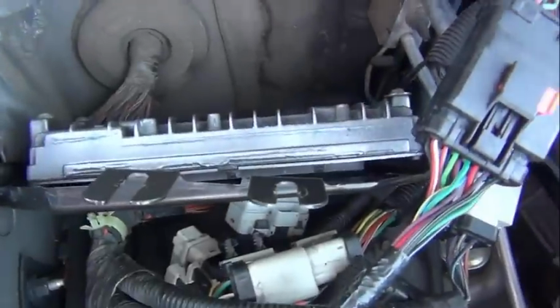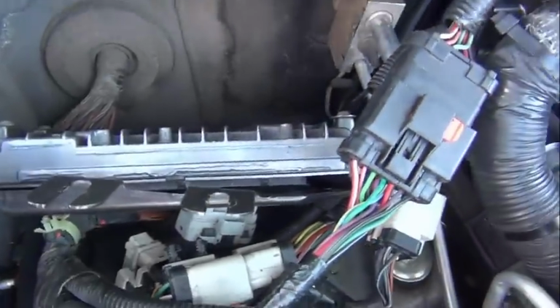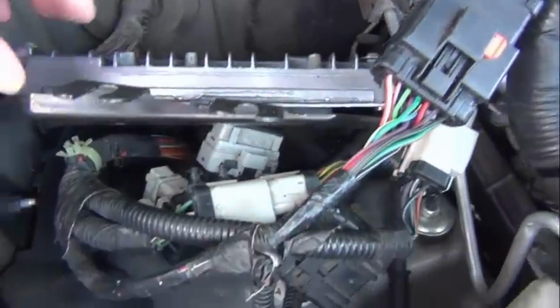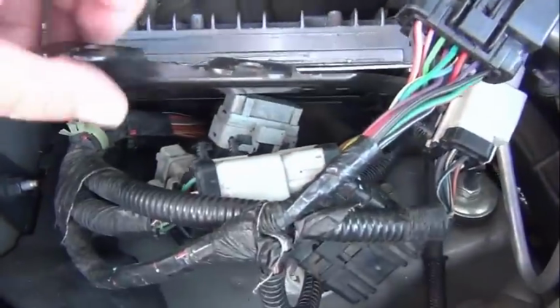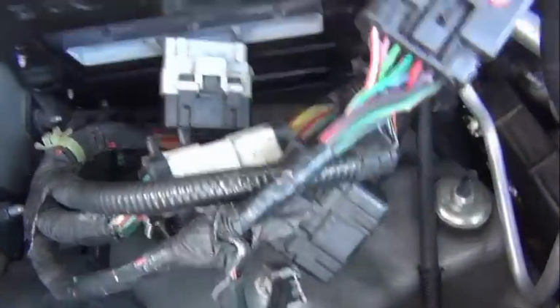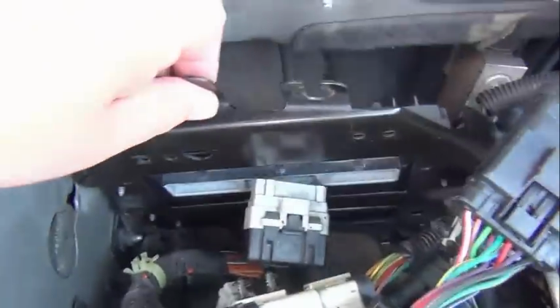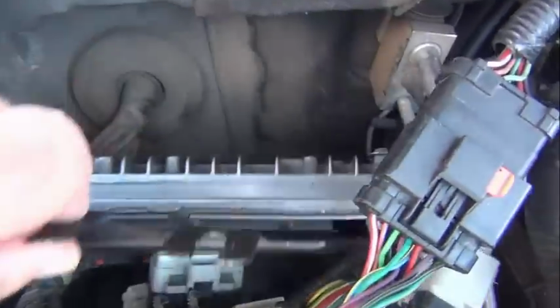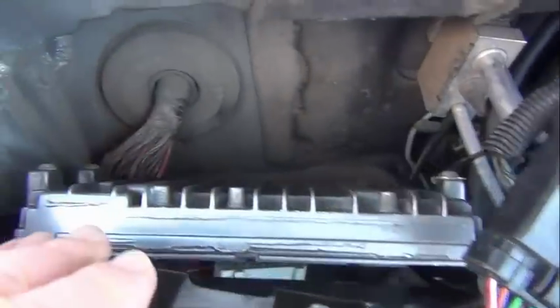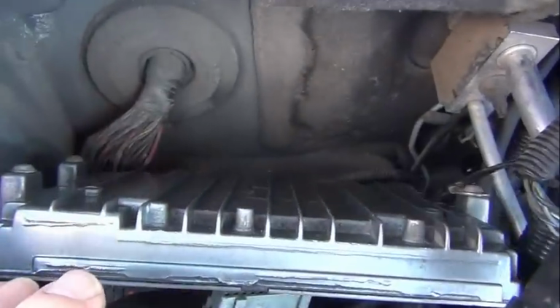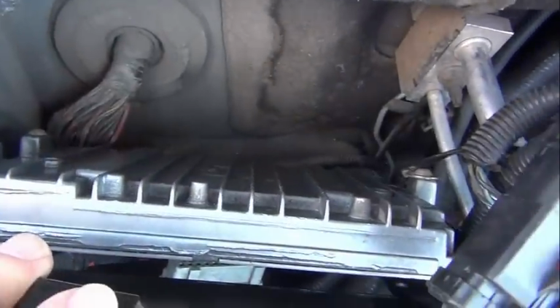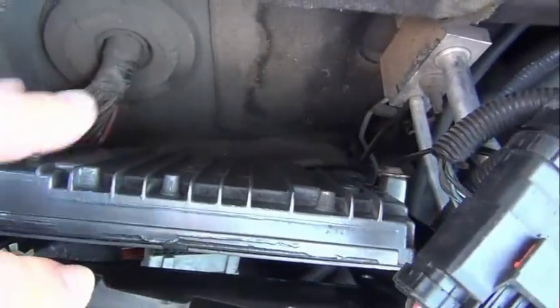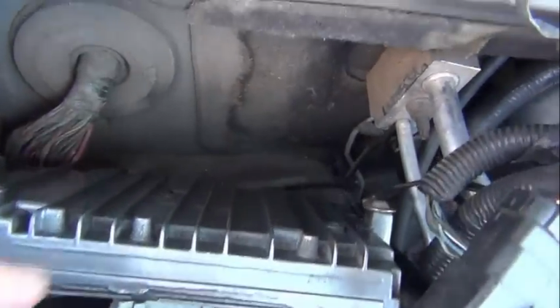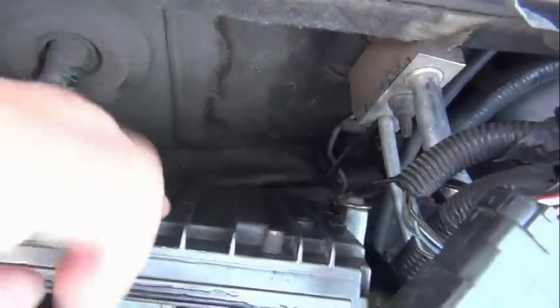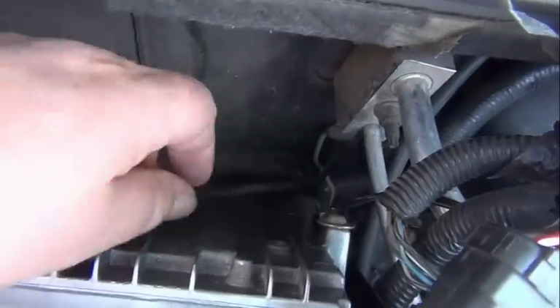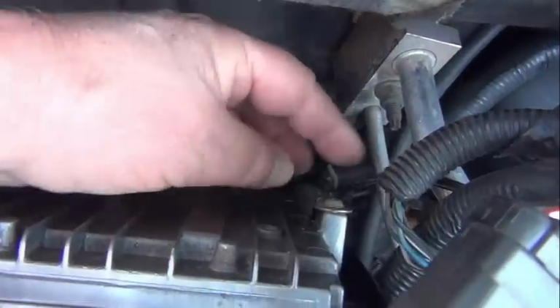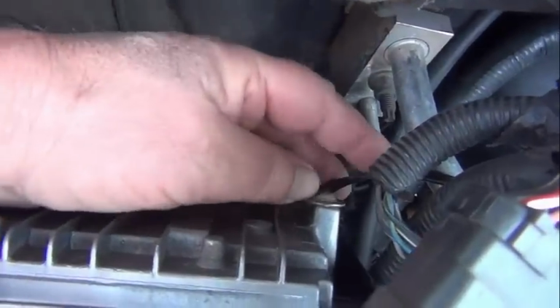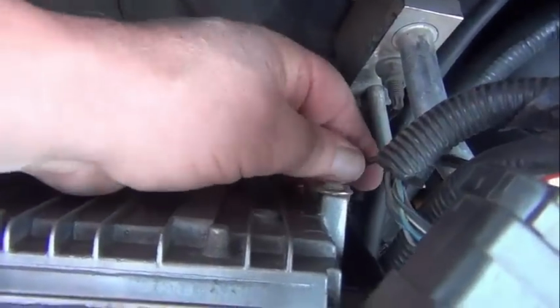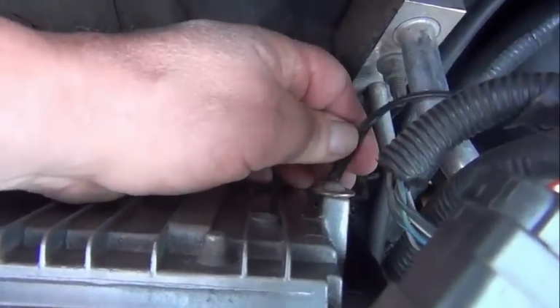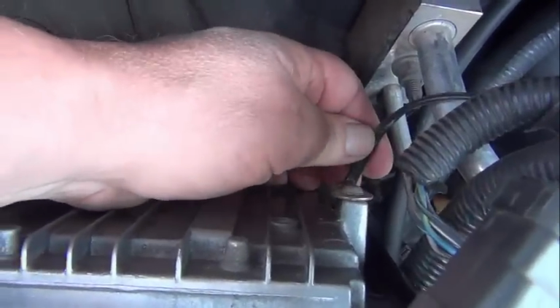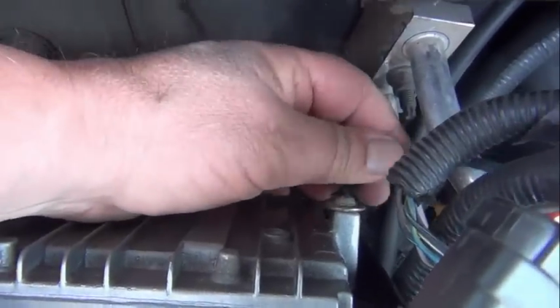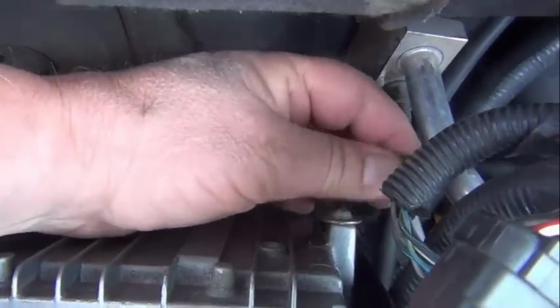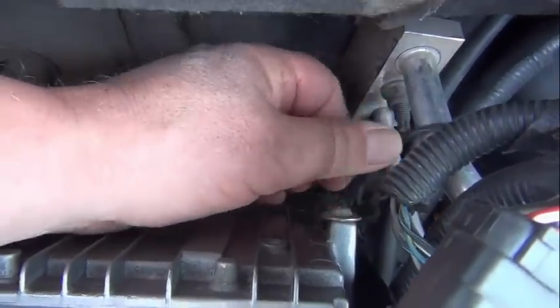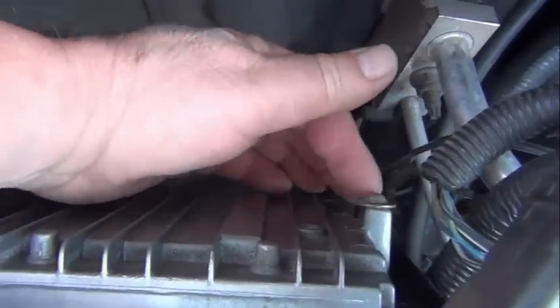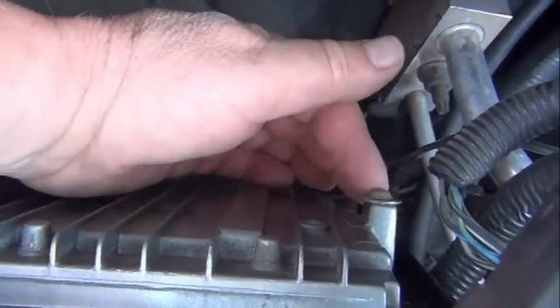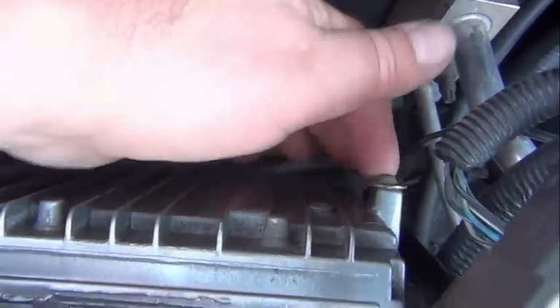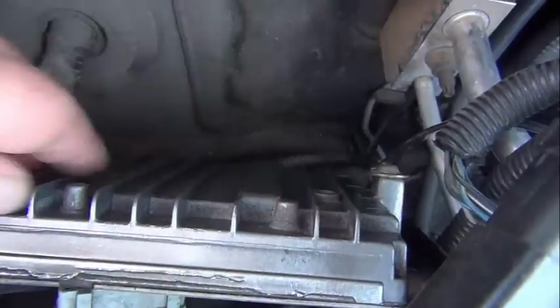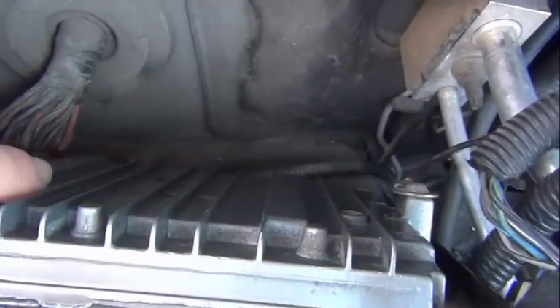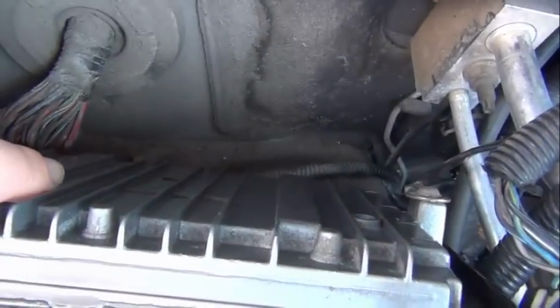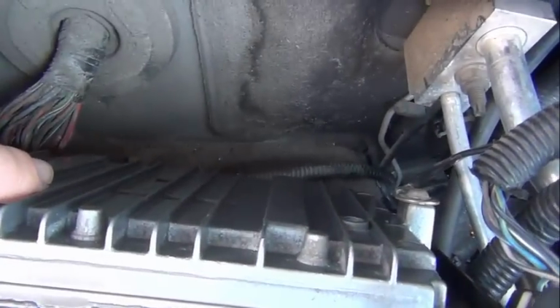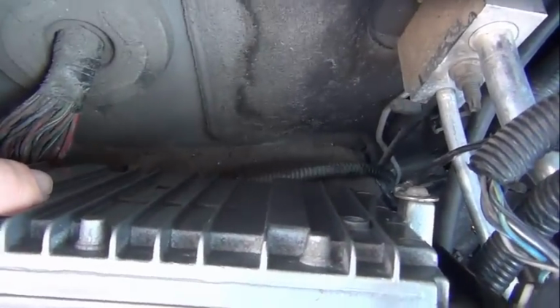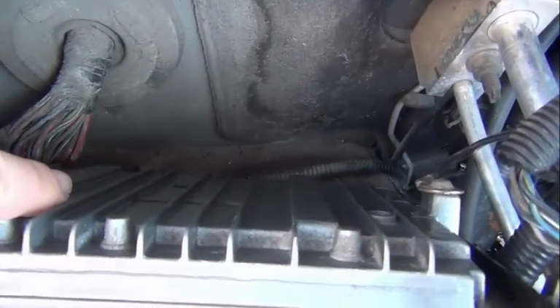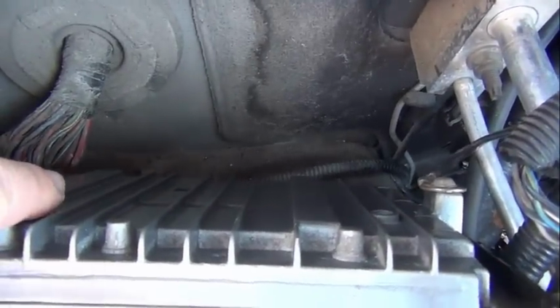Now I've got the computer module mounted to the backing plate, and I wanted to point out here that the ground wire to the engine is connected to the computer module as designed.